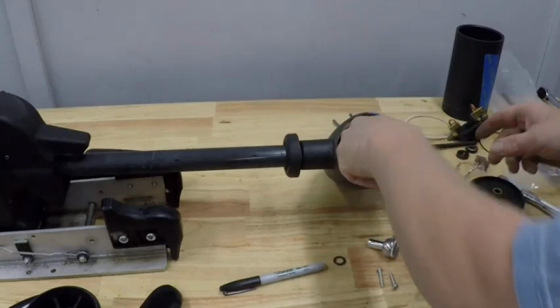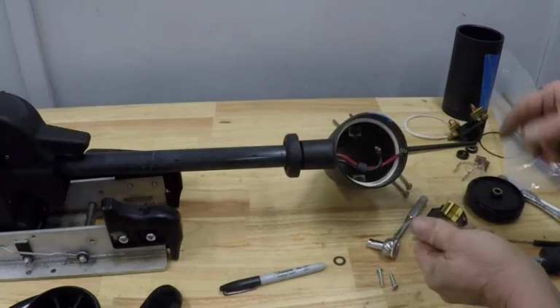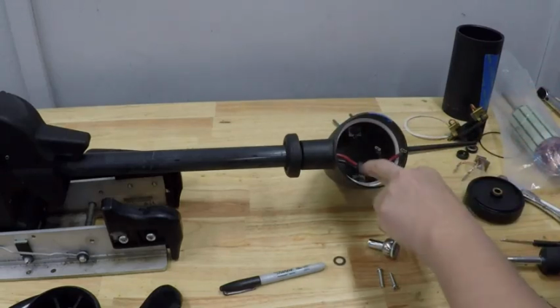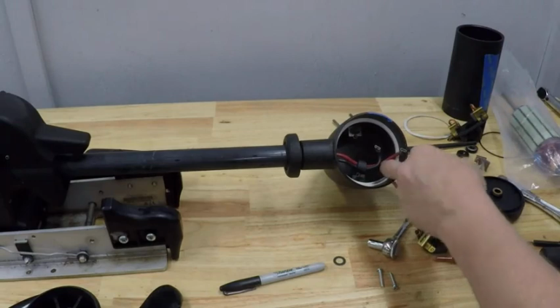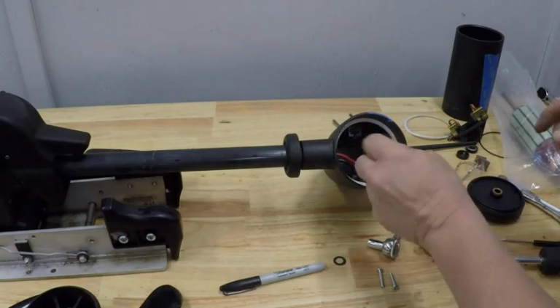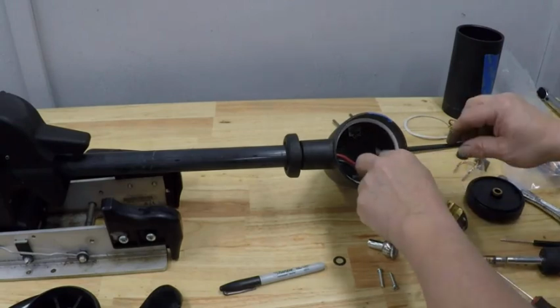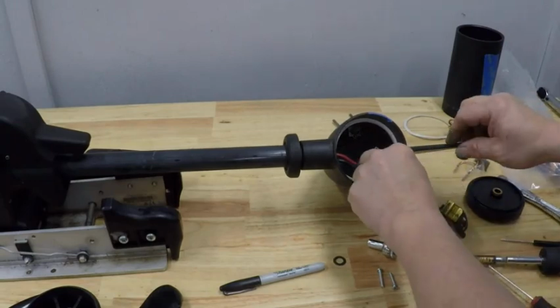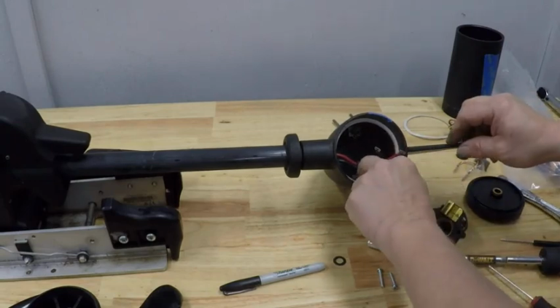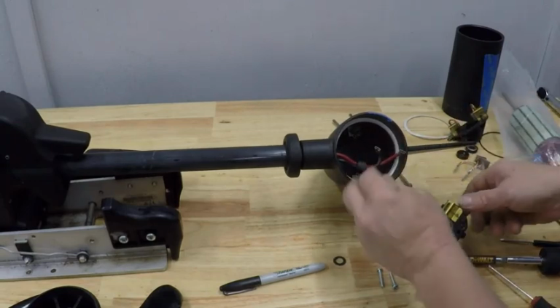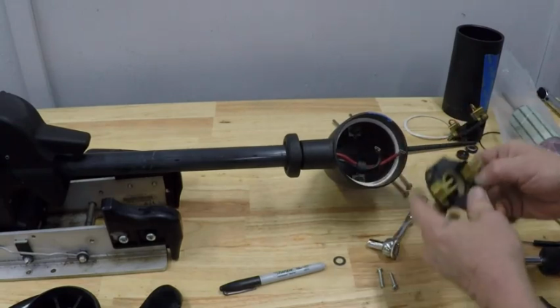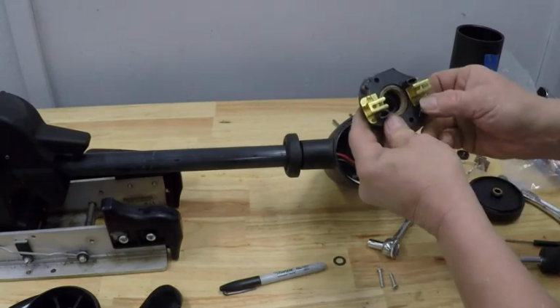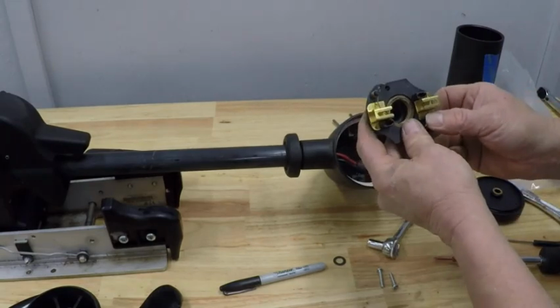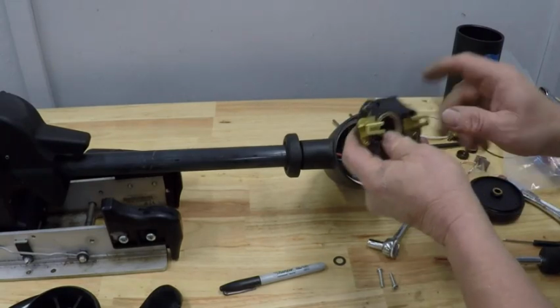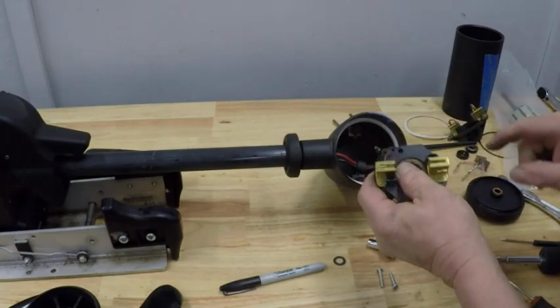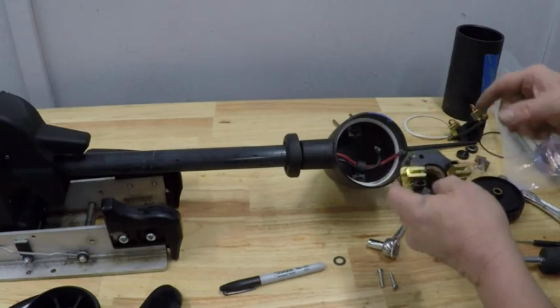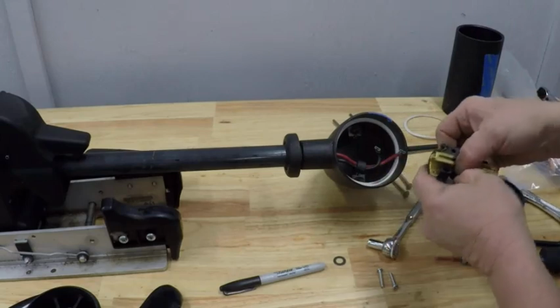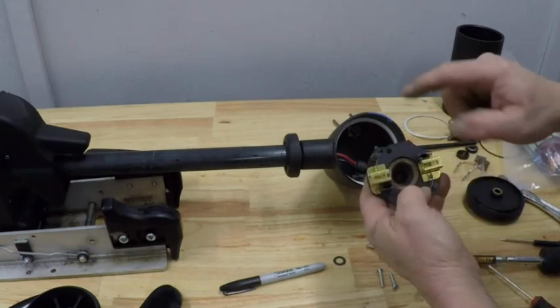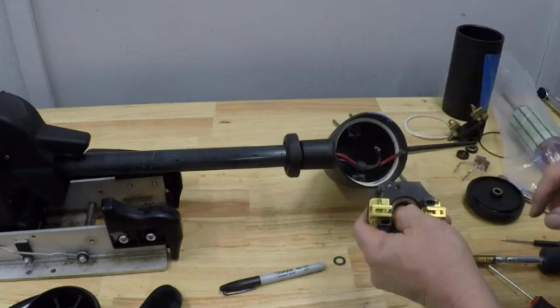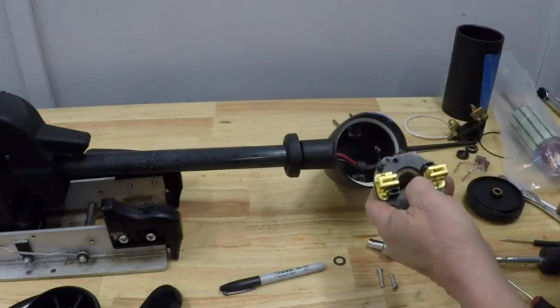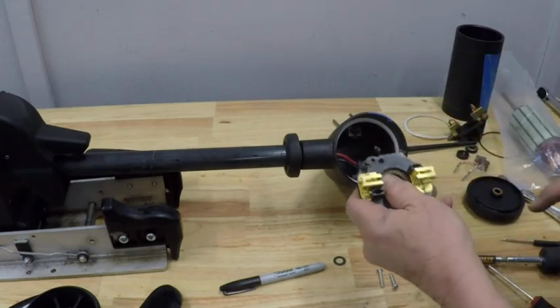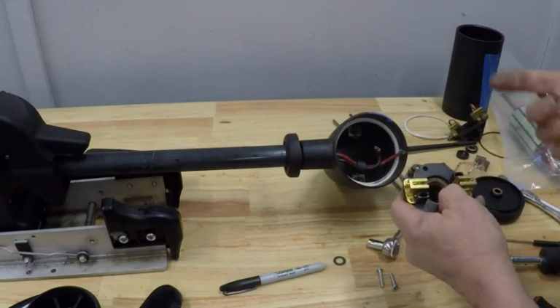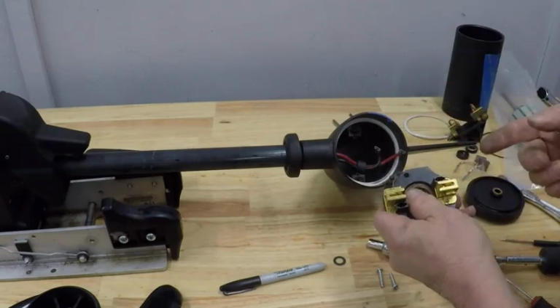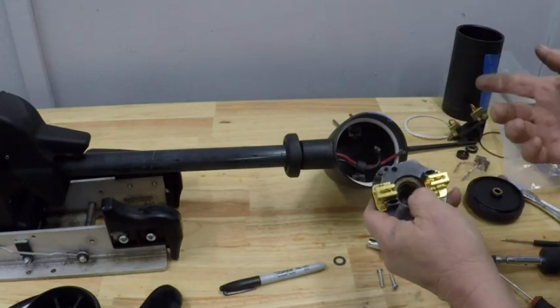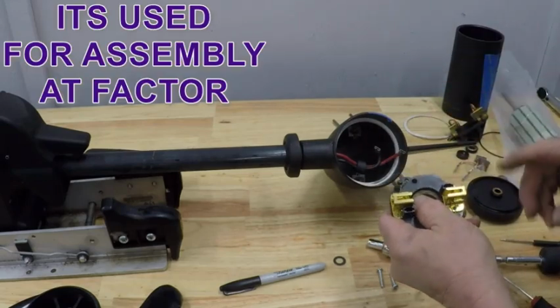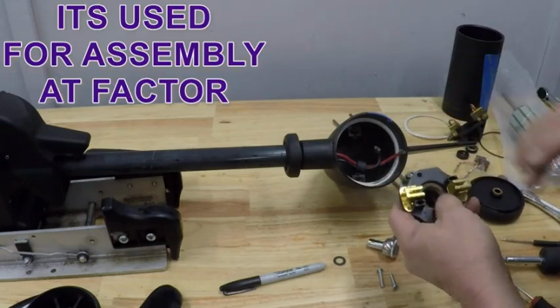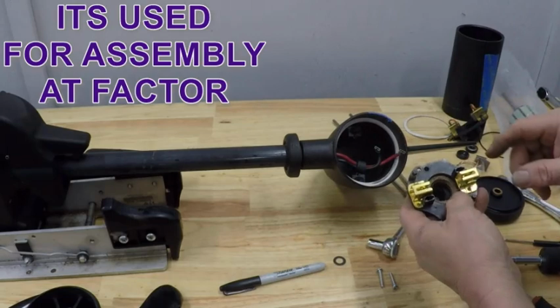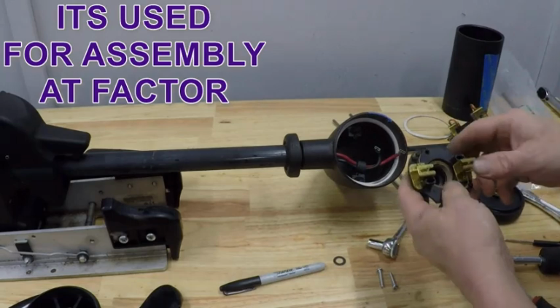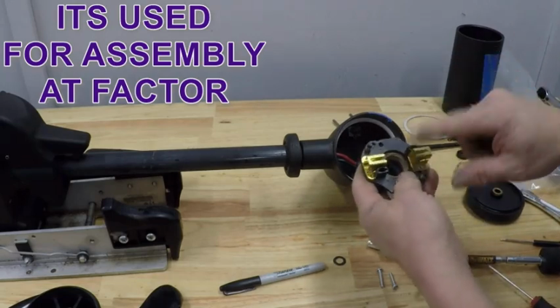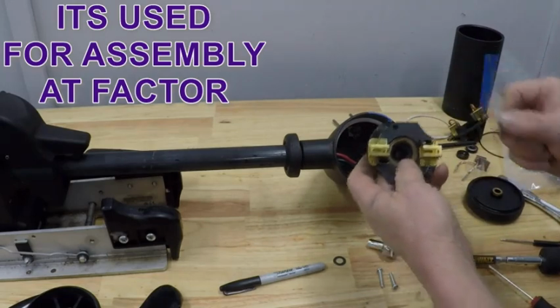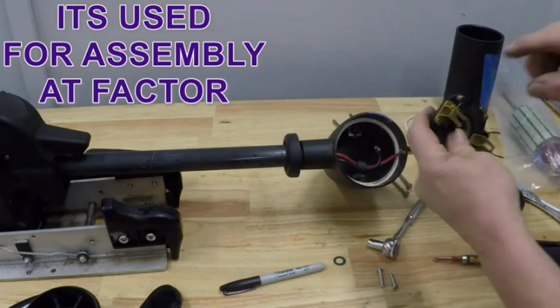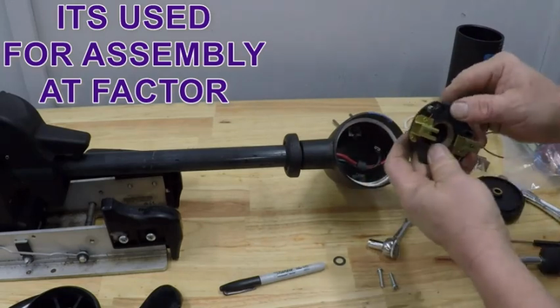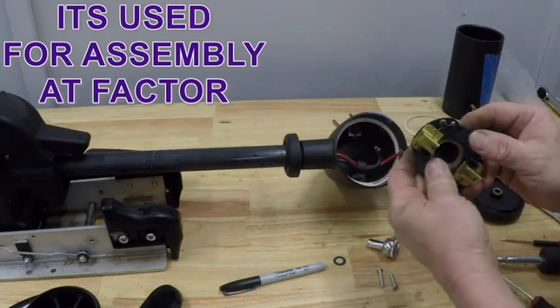I tell everybody: anytime you do something like this, if you're uncomfortable, take pictures — take a lot of pictures. Alright, popped that off easily enough. Now we can discard this old brush assembly and grab the new one. I wiped the water out of there so it's good and dry.